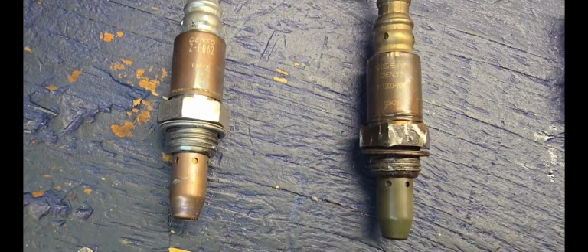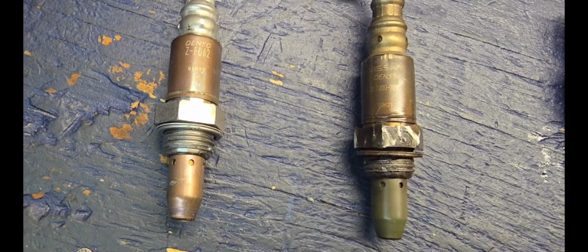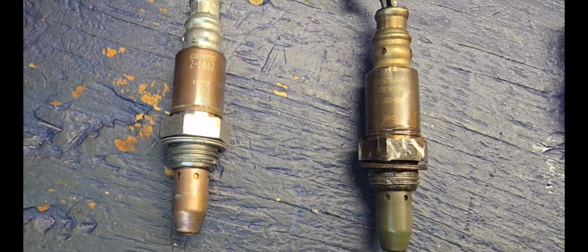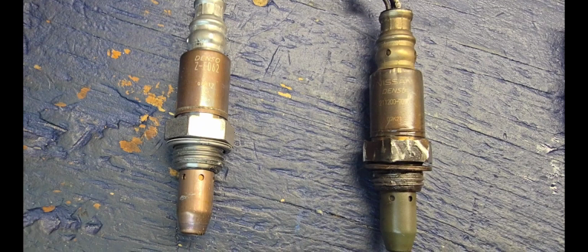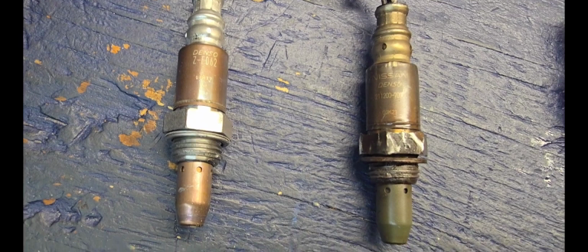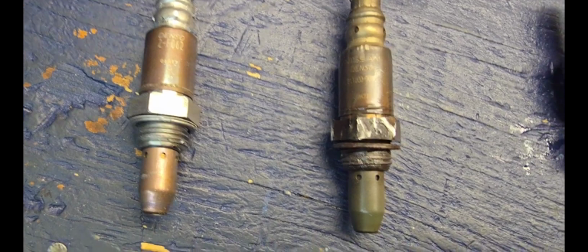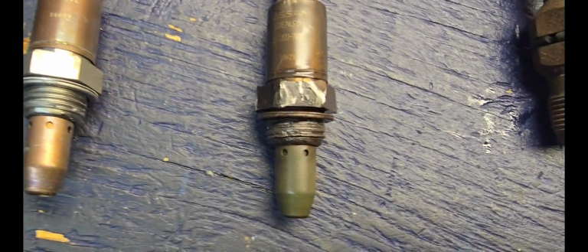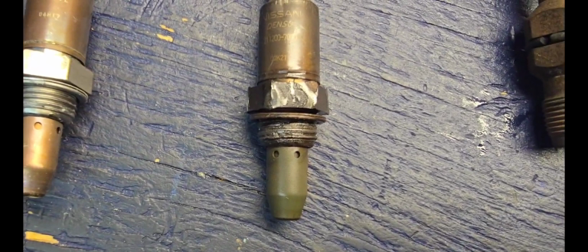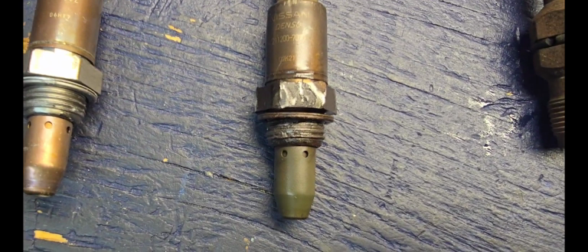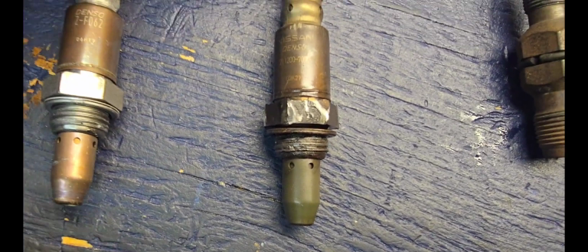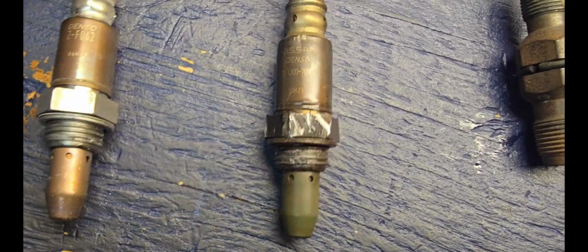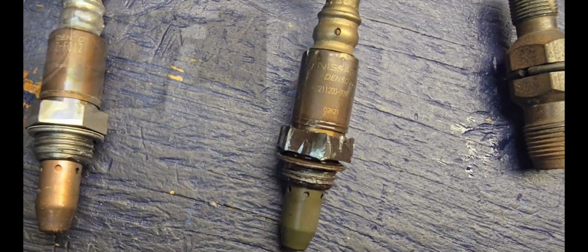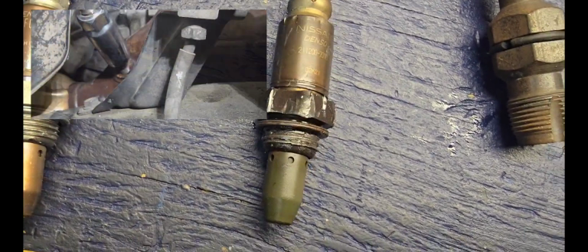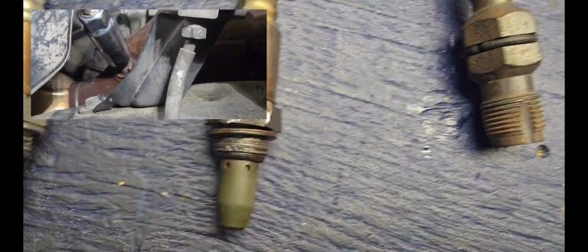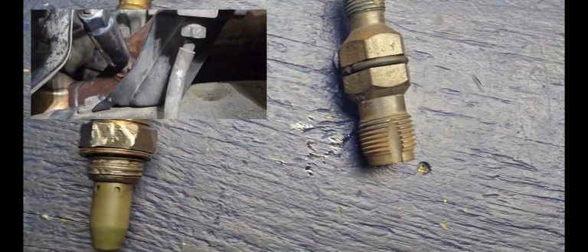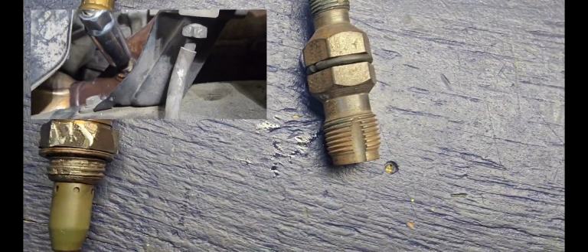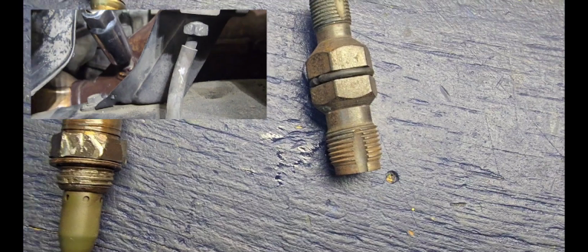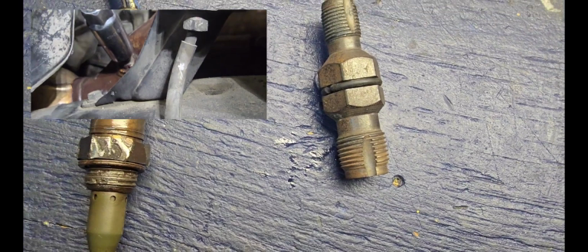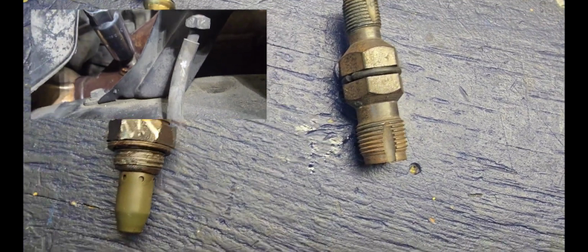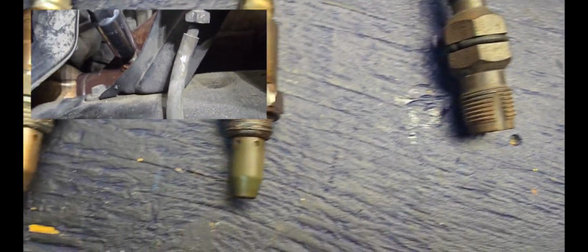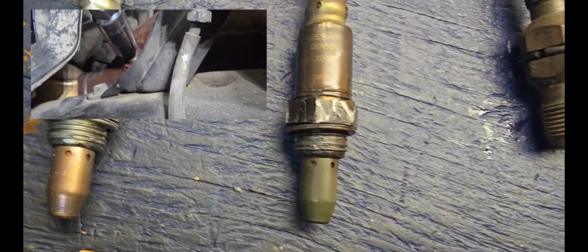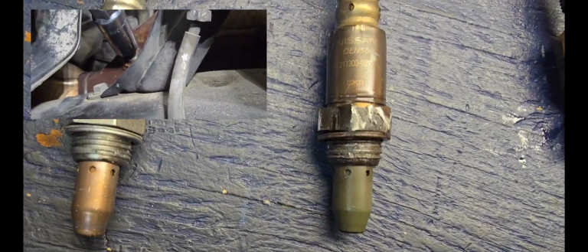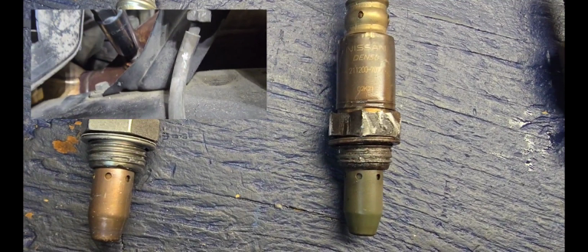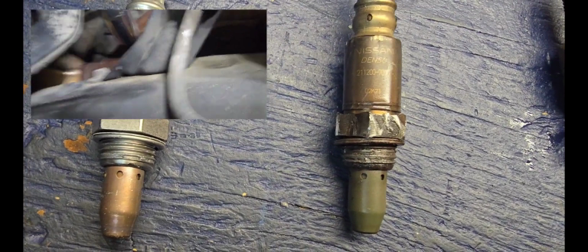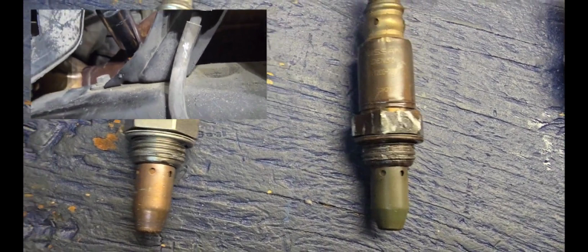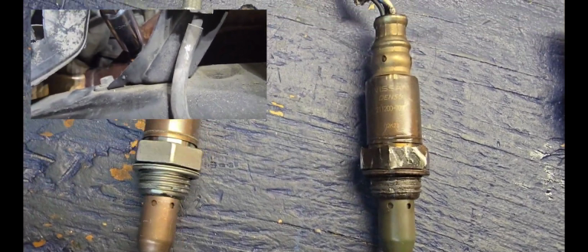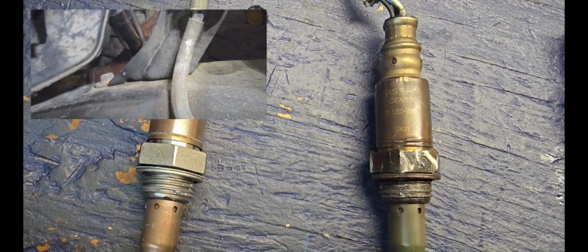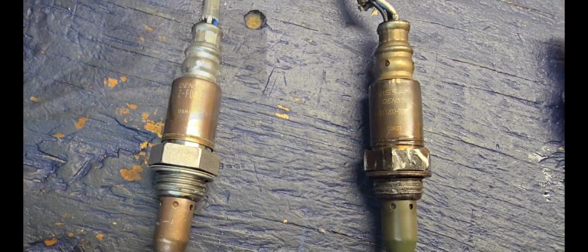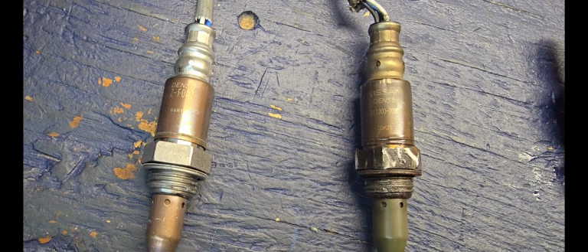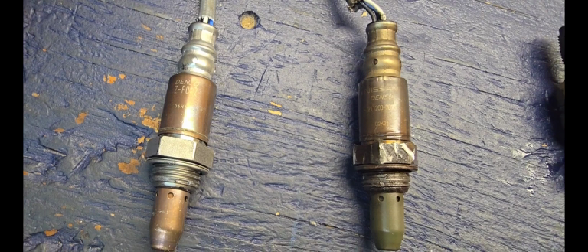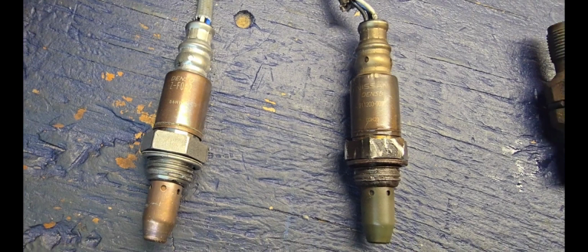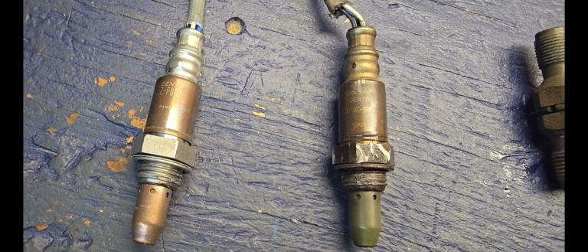Here's our new sensor. It was a challenge getting the old sensor out — the threads were really bad. We were able to fix the threads with a thread chaser. We're going to install the new sensor and test it afterwards to see how it works.